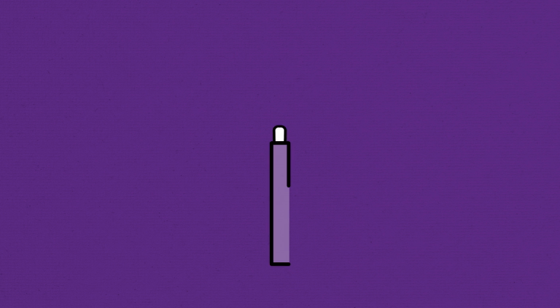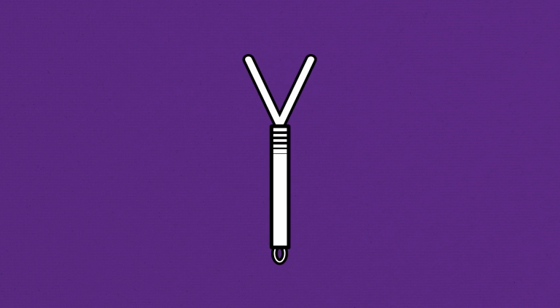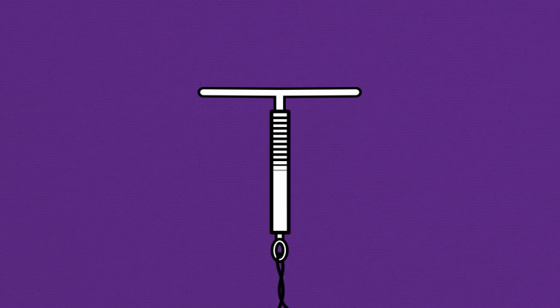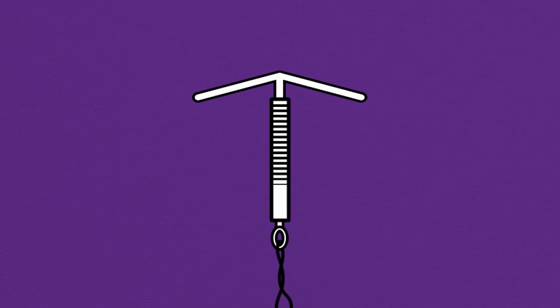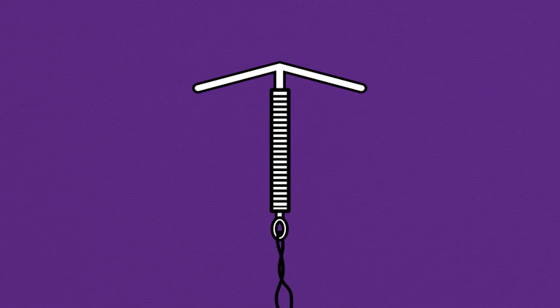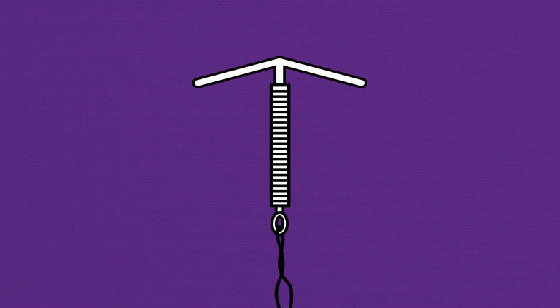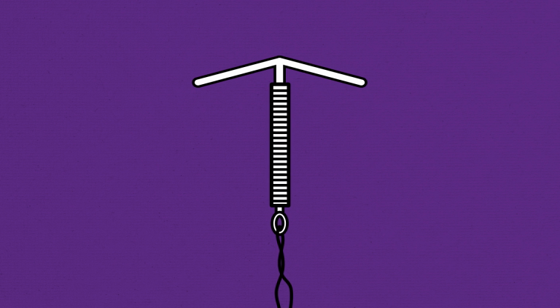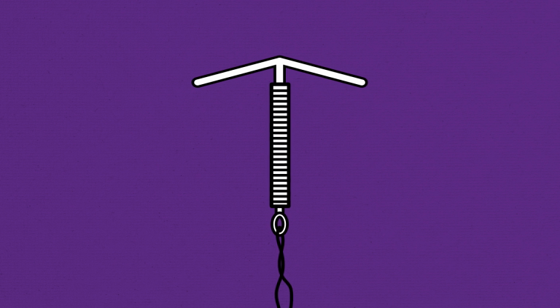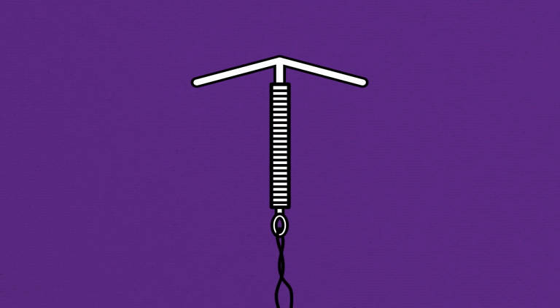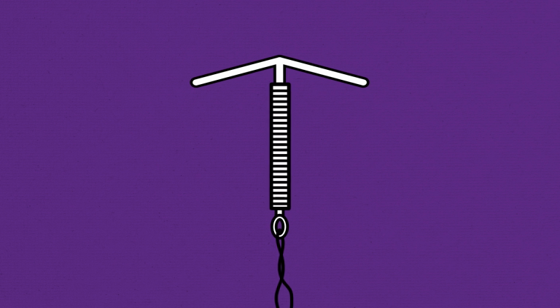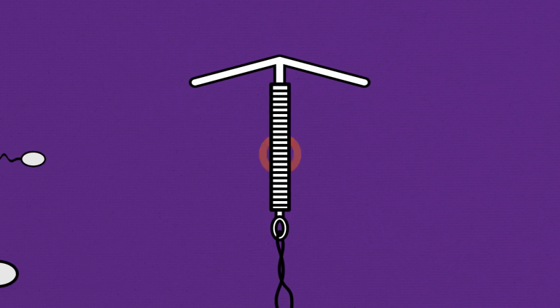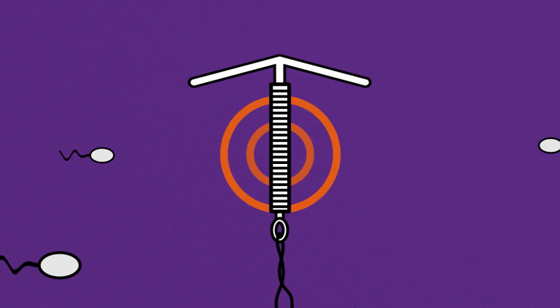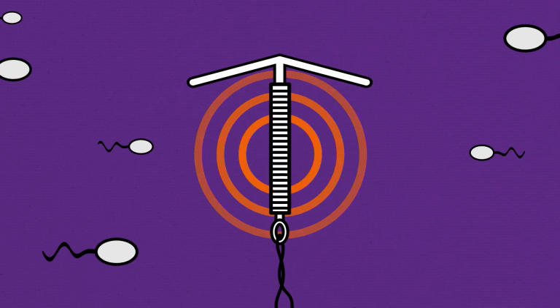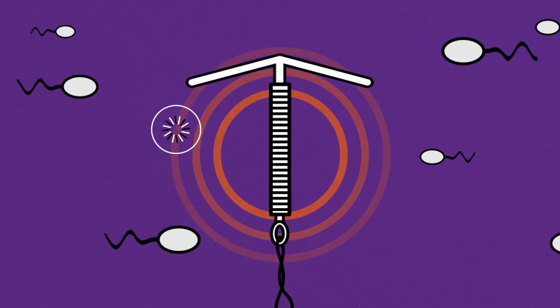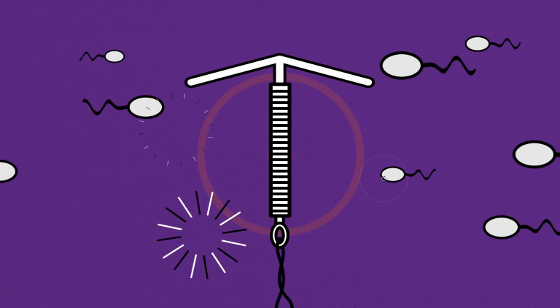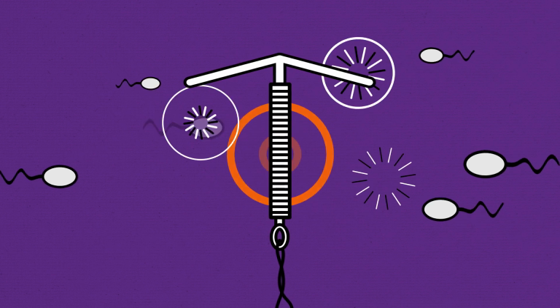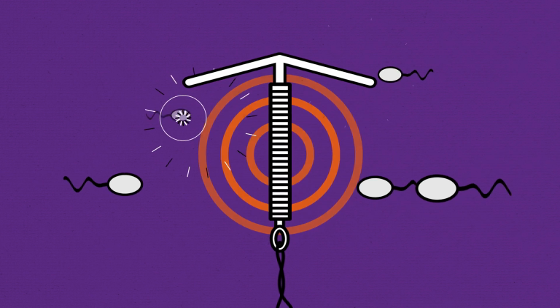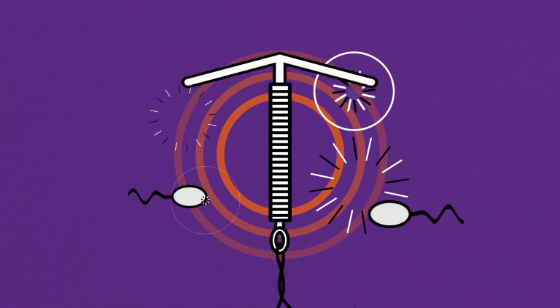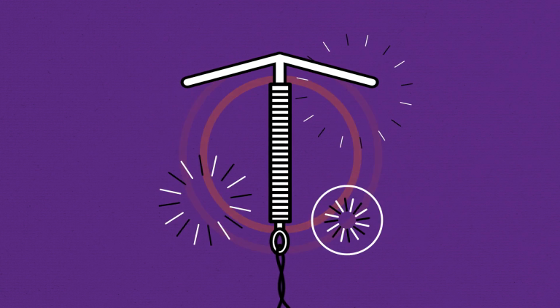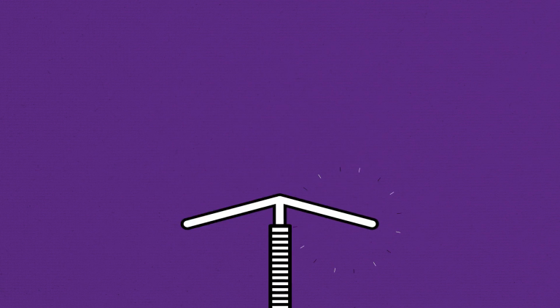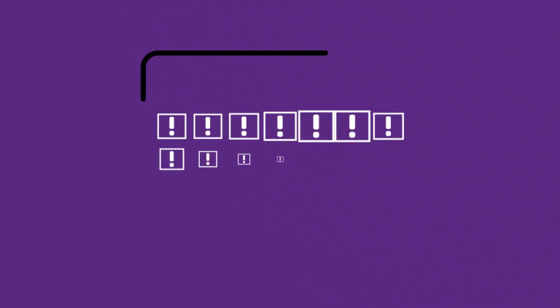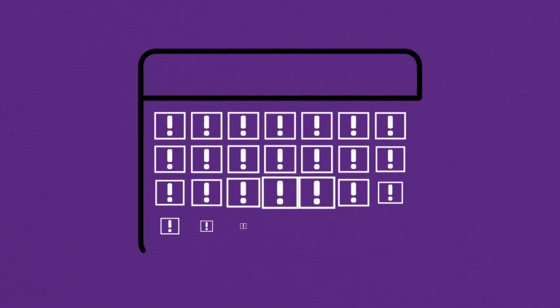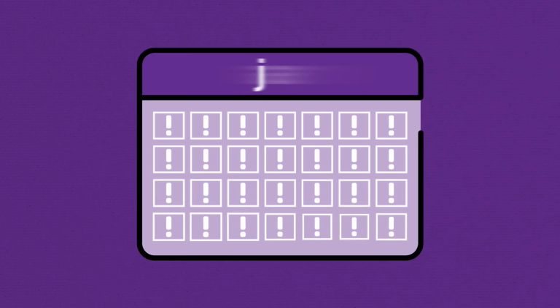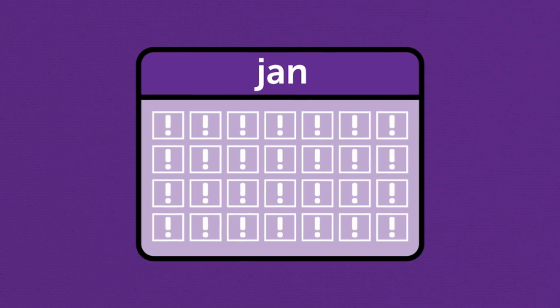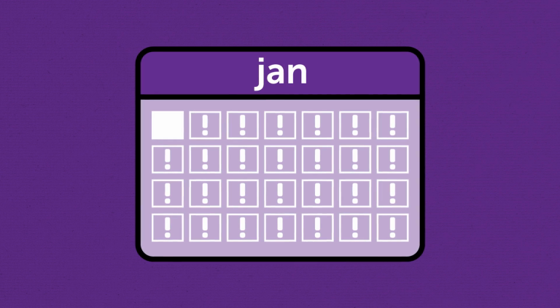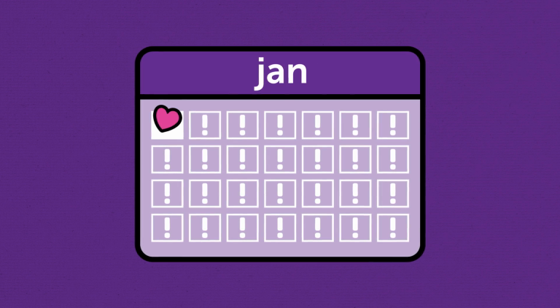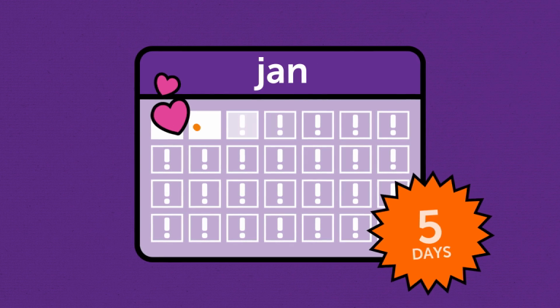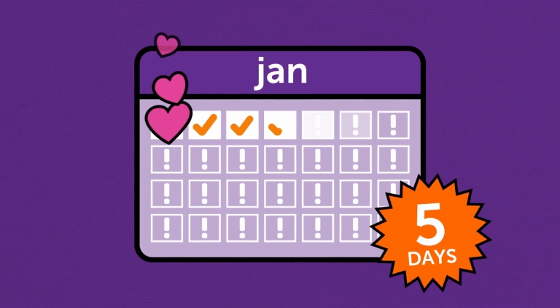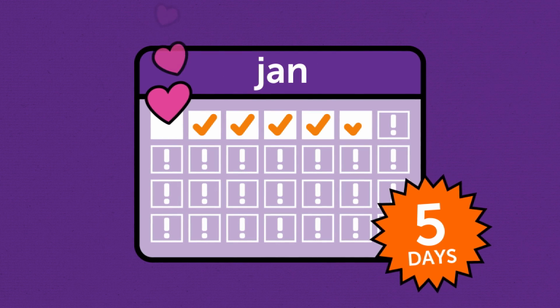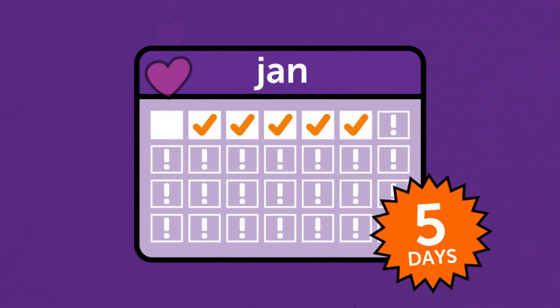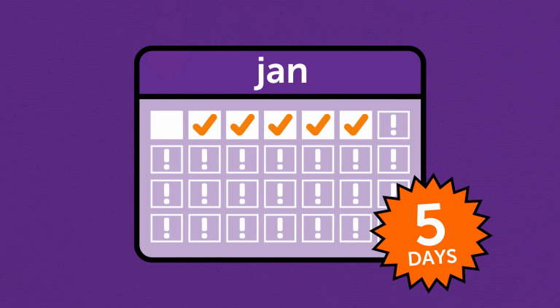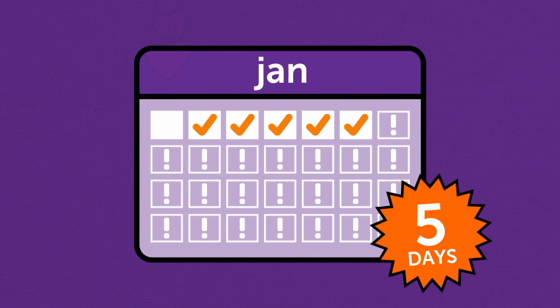The IUD doesn't contain hormones, but instead releases copper into the womb, which is toxic to sperm. This can also work as emergency contraception up to 5 days after unprotected sex.